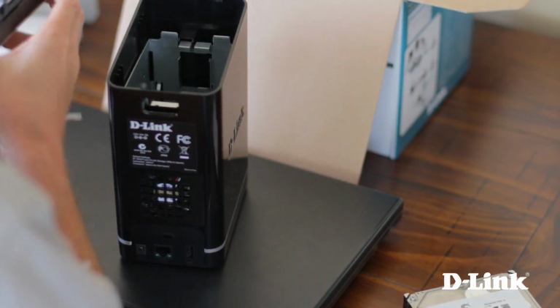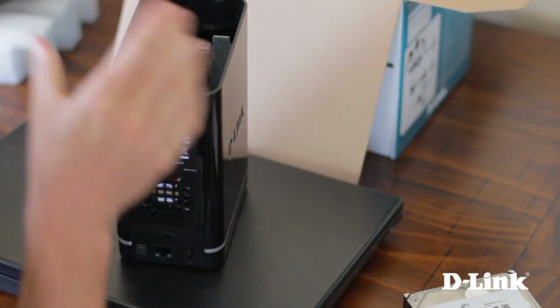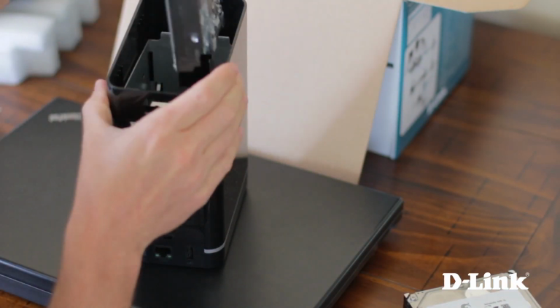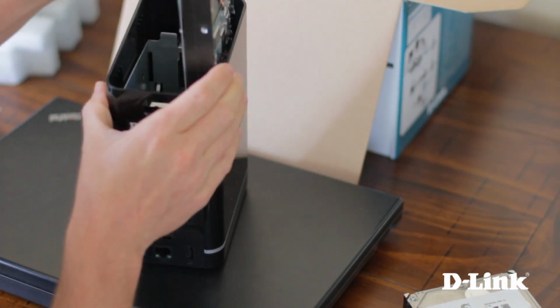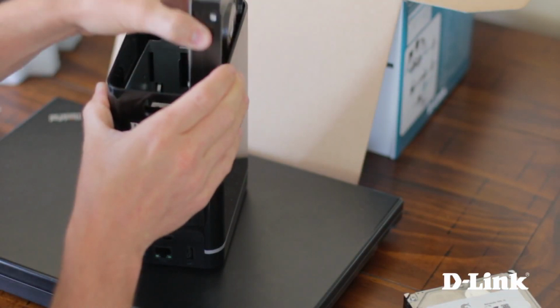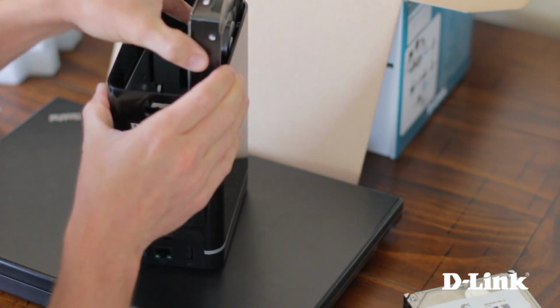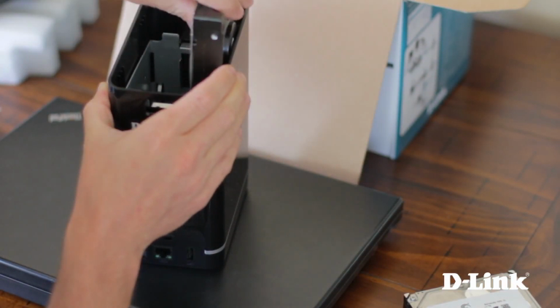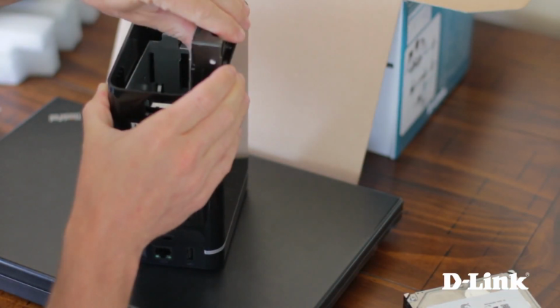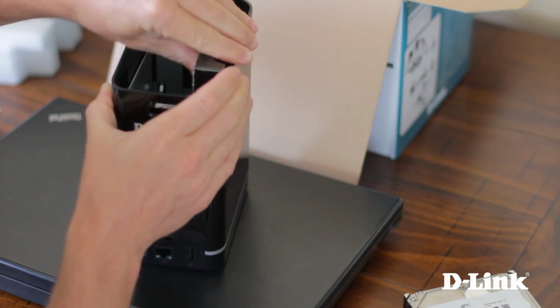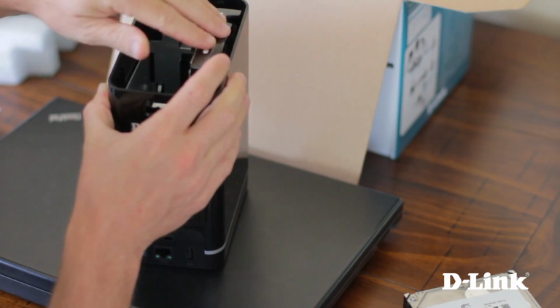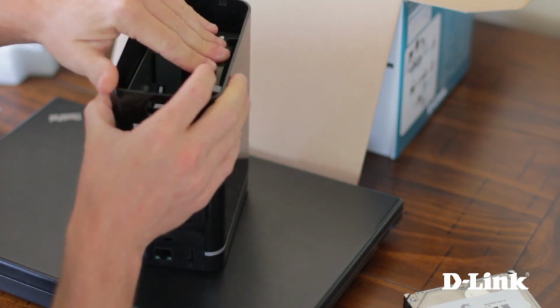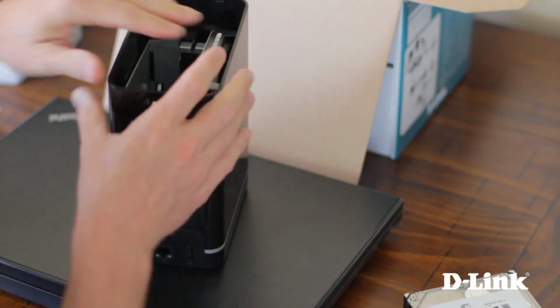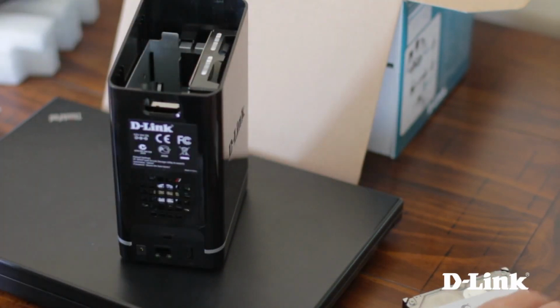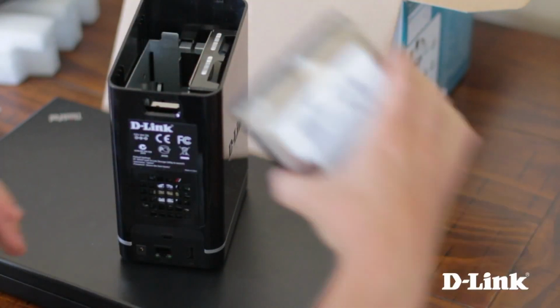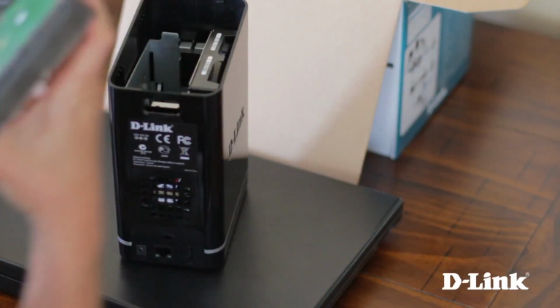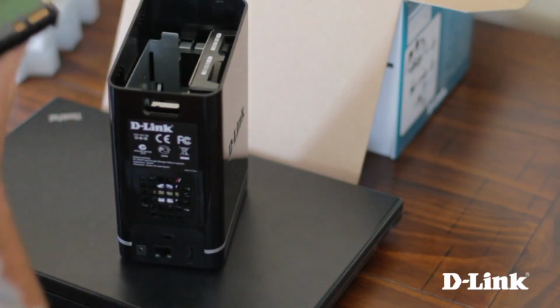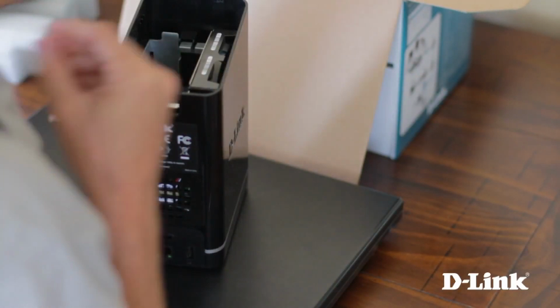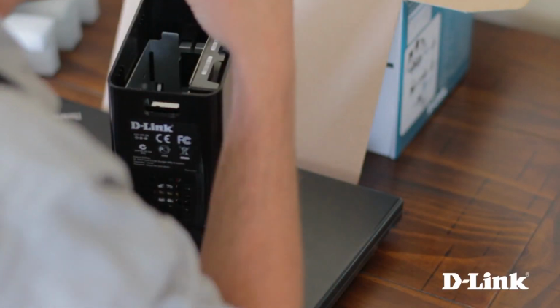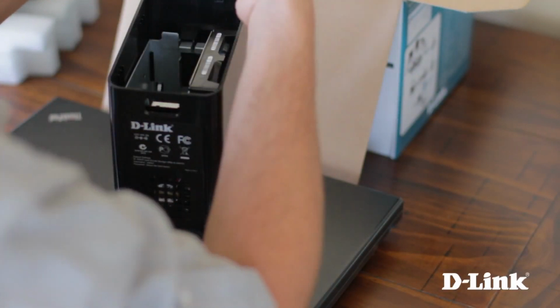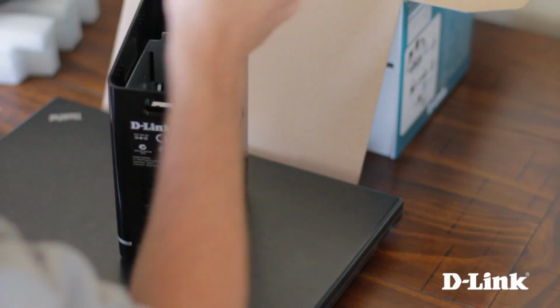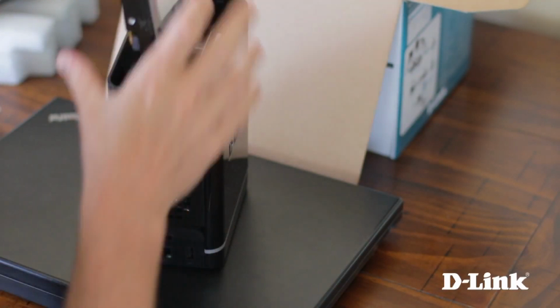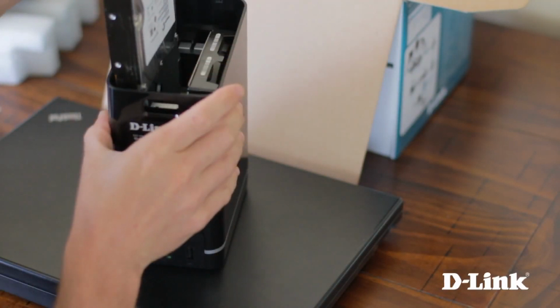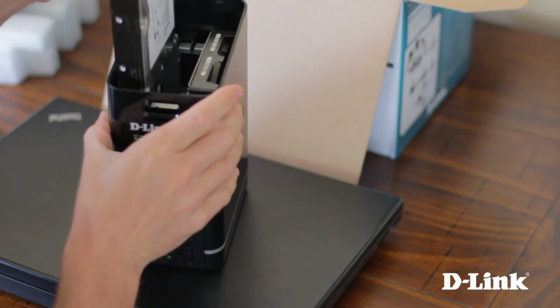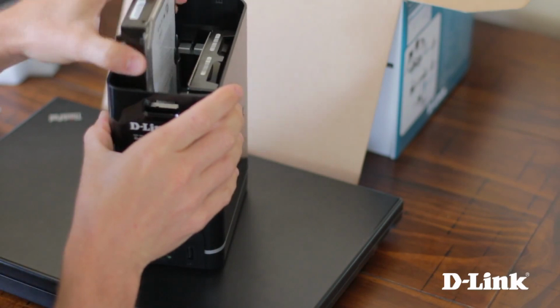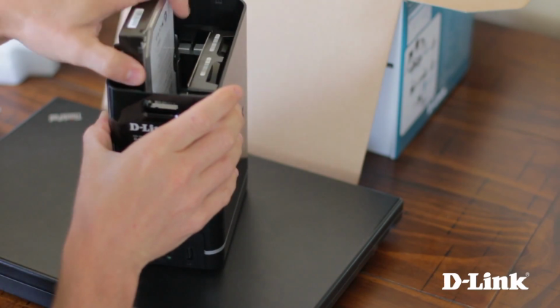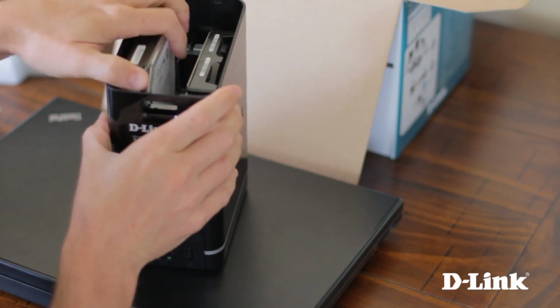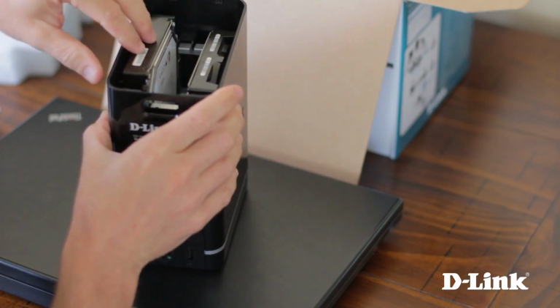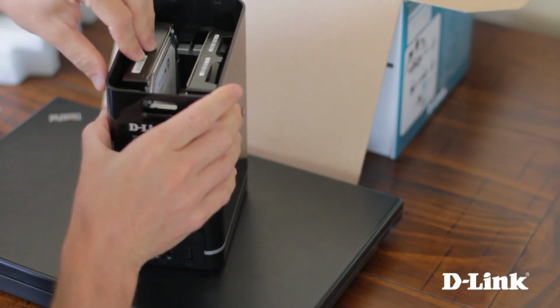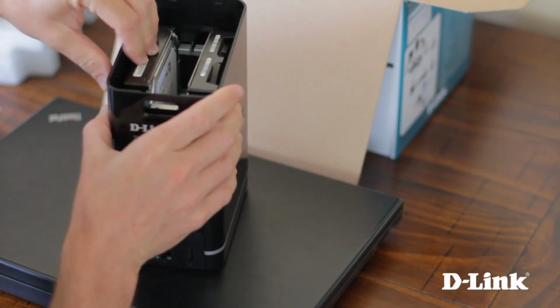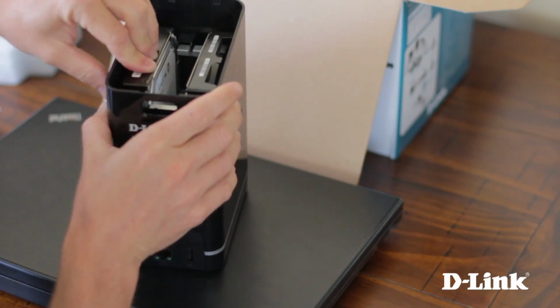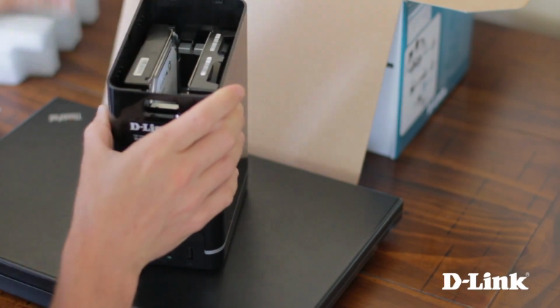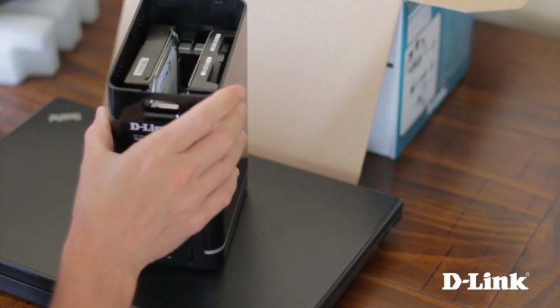You can install one or two hard drives. Just line up the SATA connectors and slide in the hard drives. When you're finished, replace the top panel.